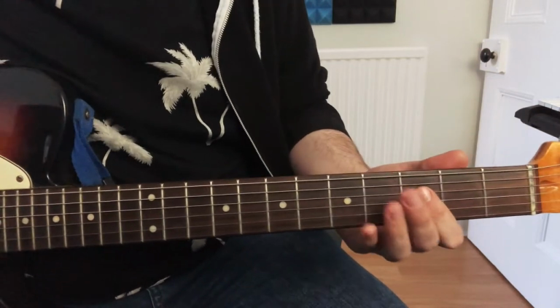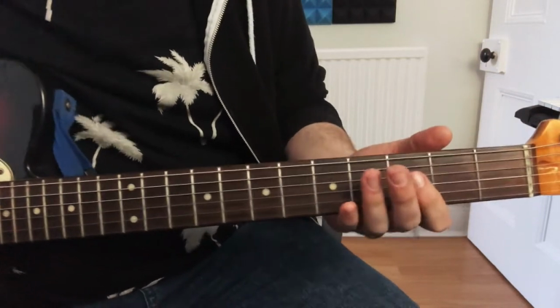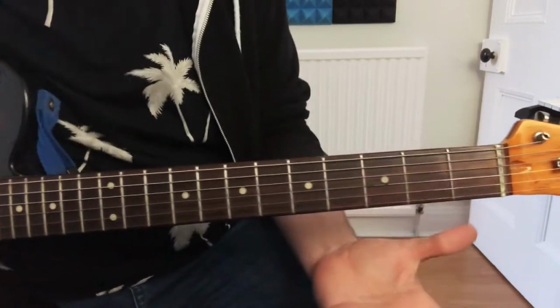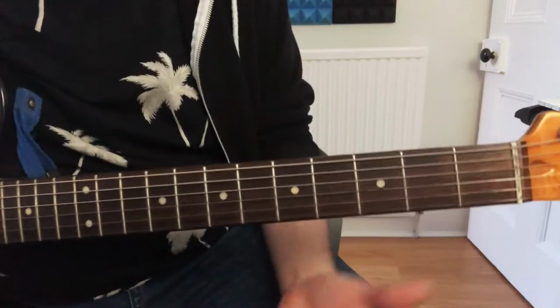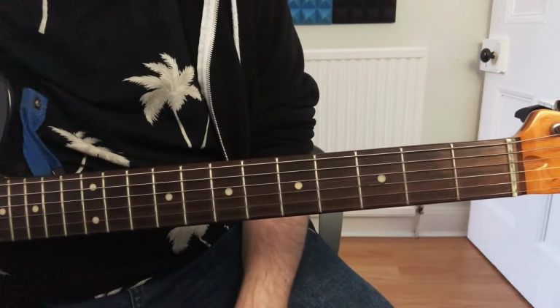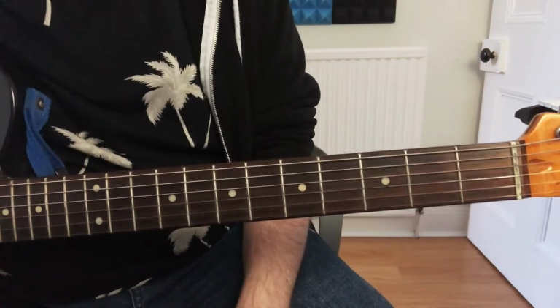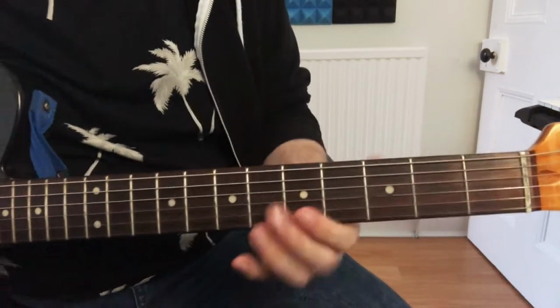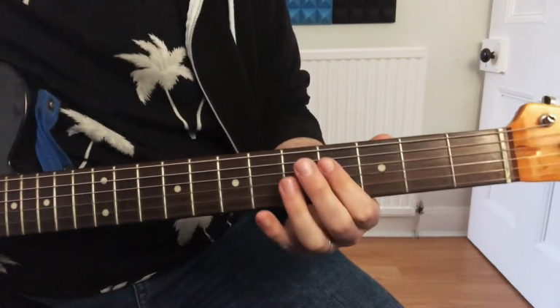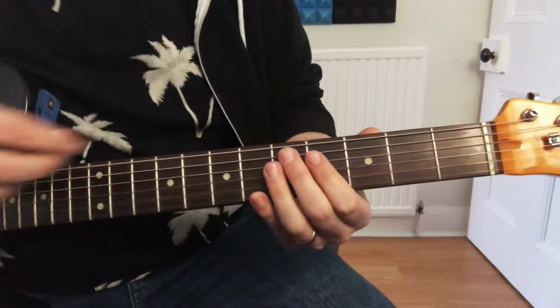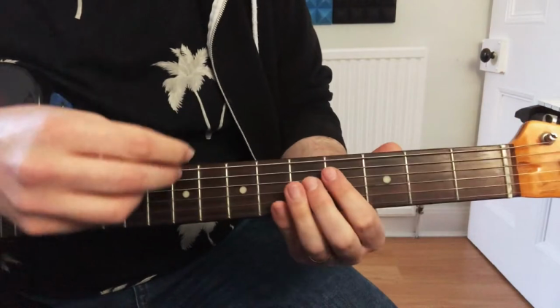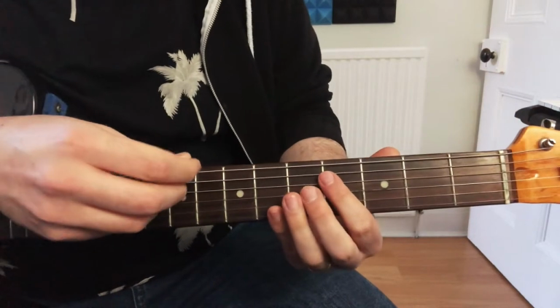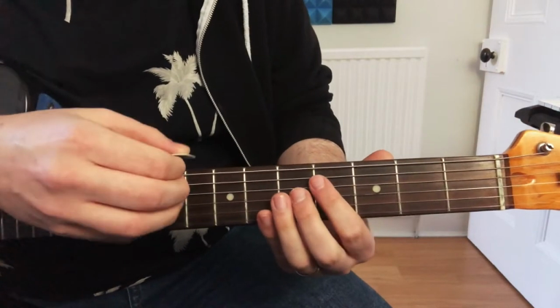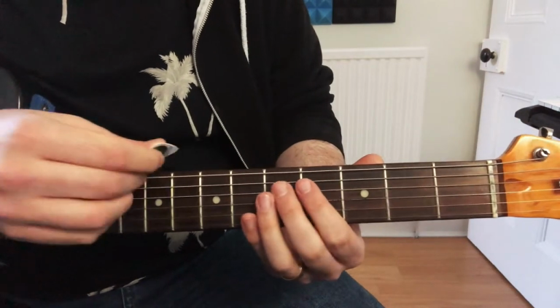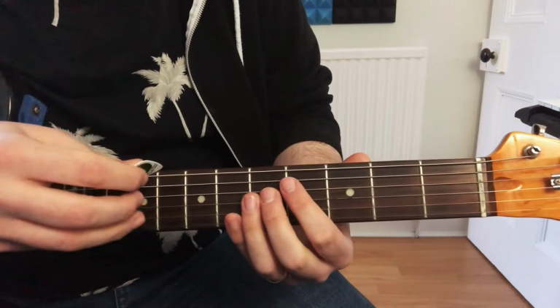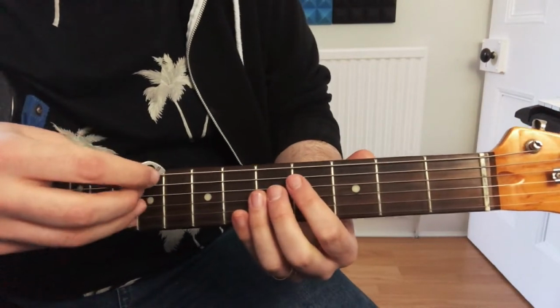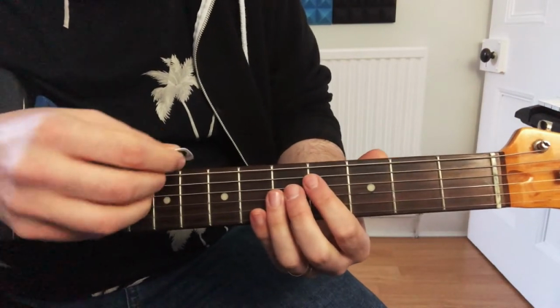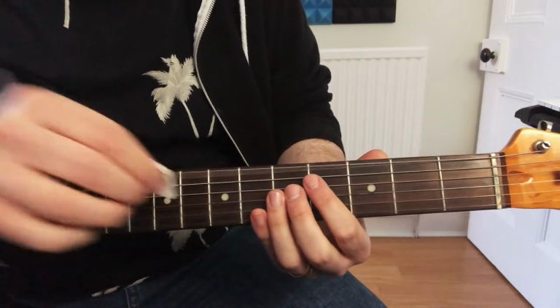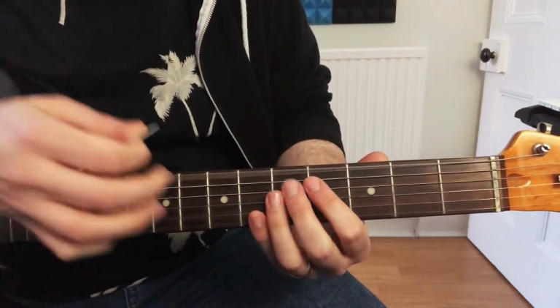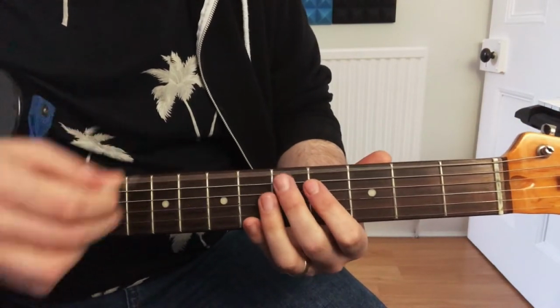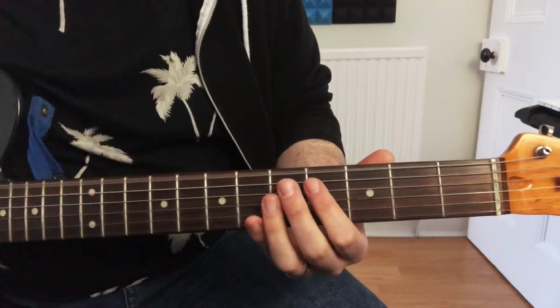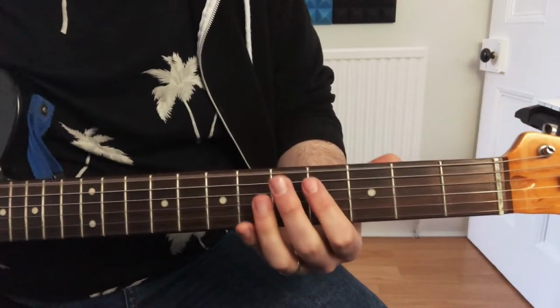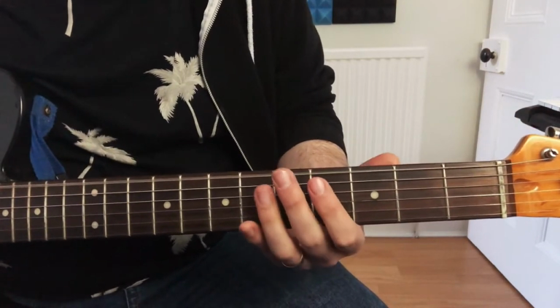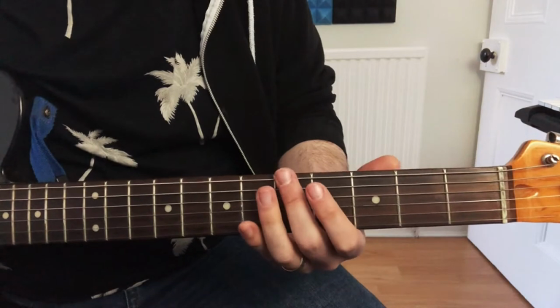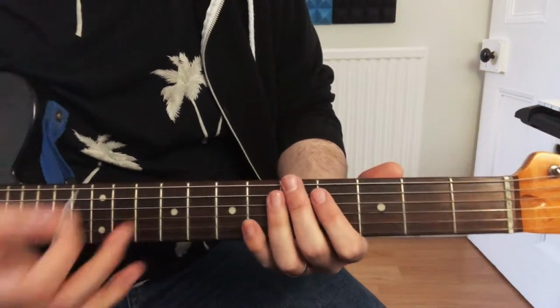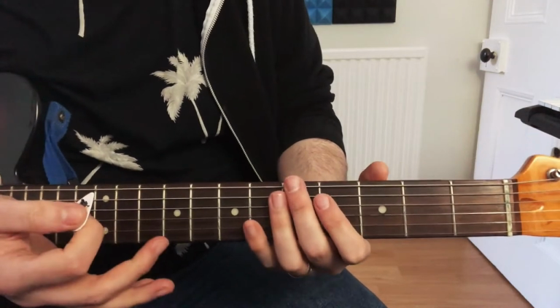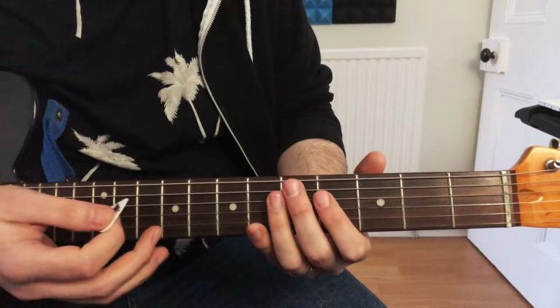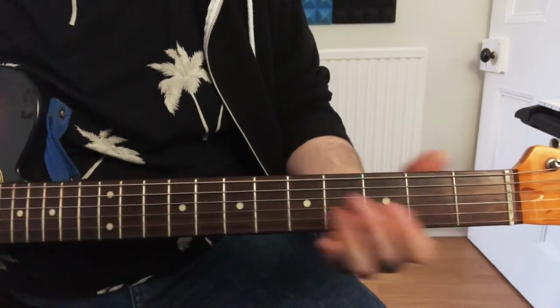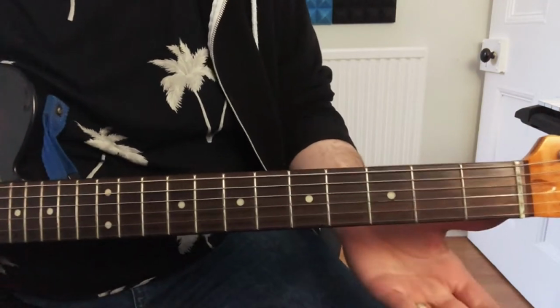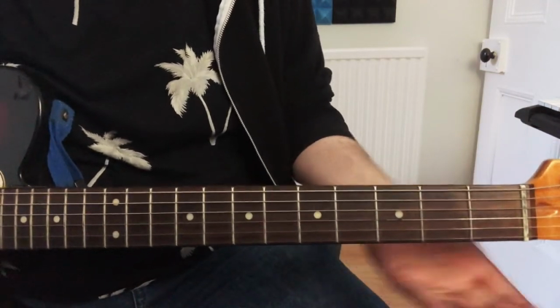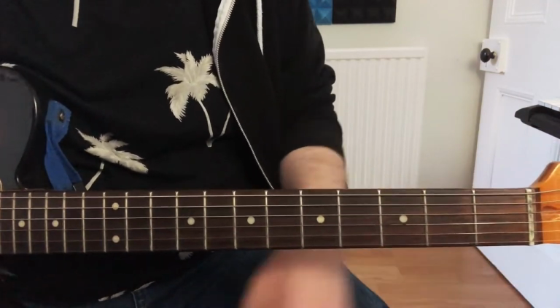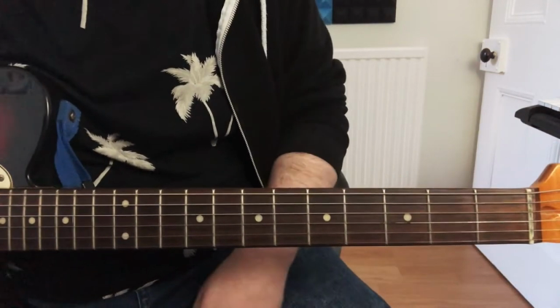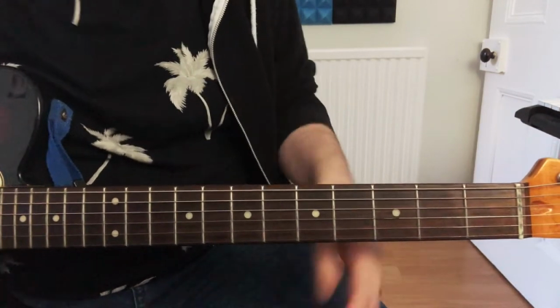You're going to want your guitar to have quite a lot of distortion on this. For that main riff that we hear in the intro, we're only going to be playing it on the top E string, just because it sounds the fattest and it's really easy to play.